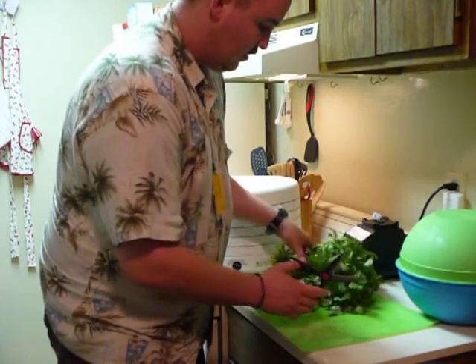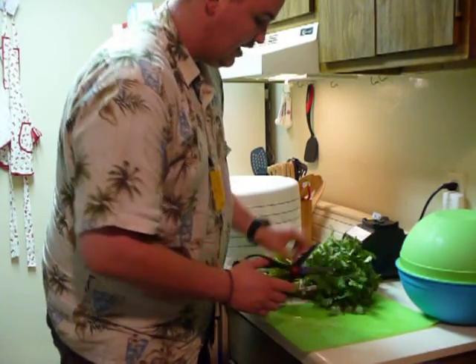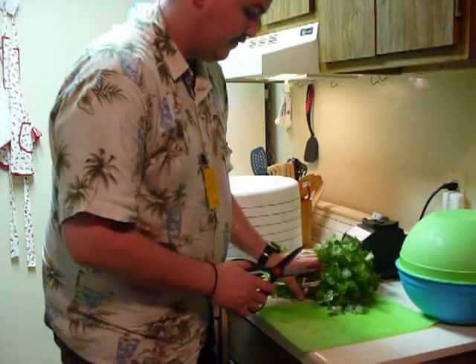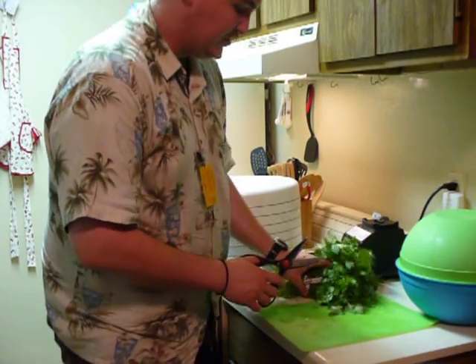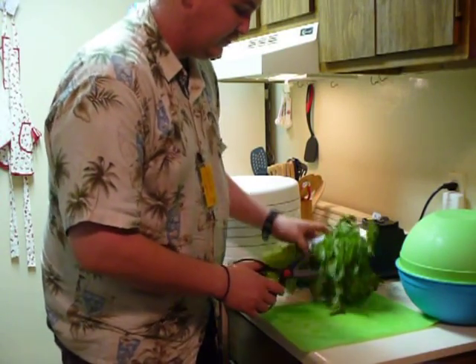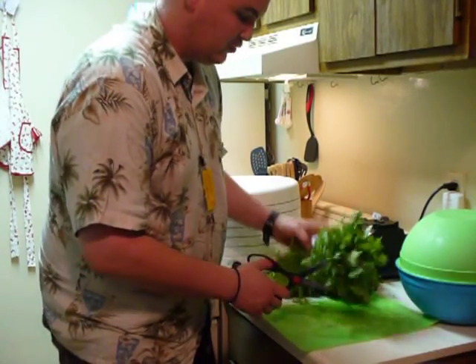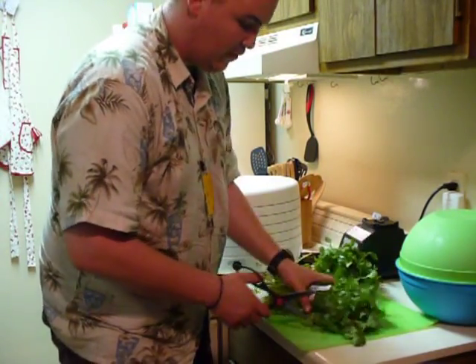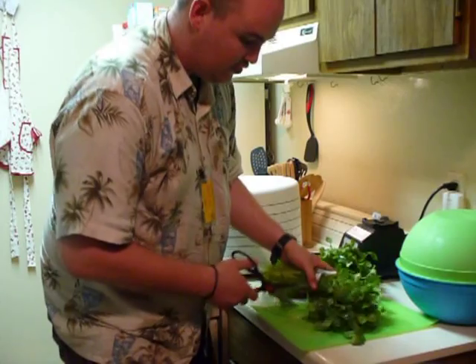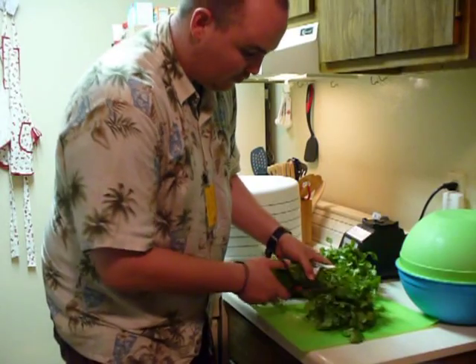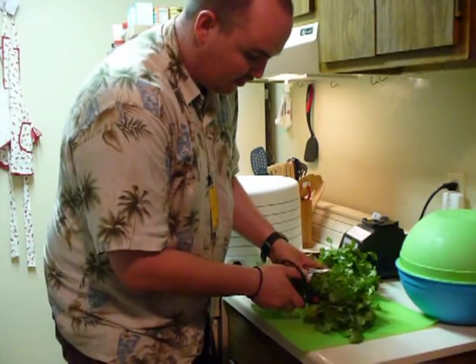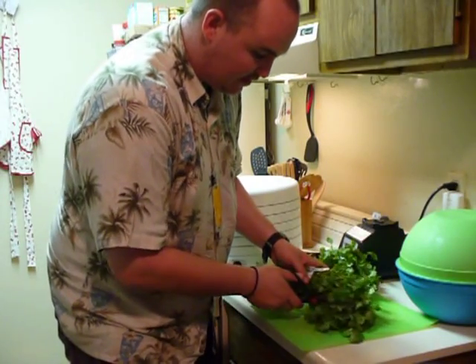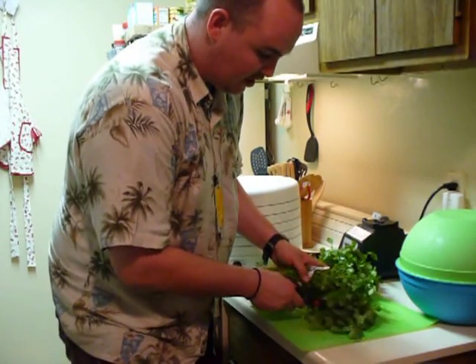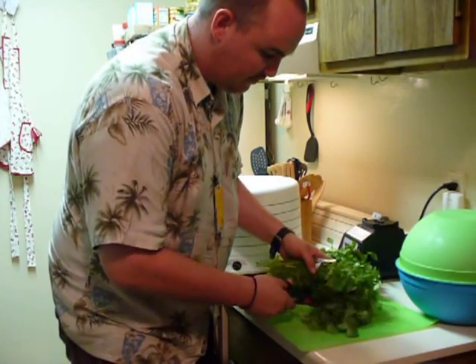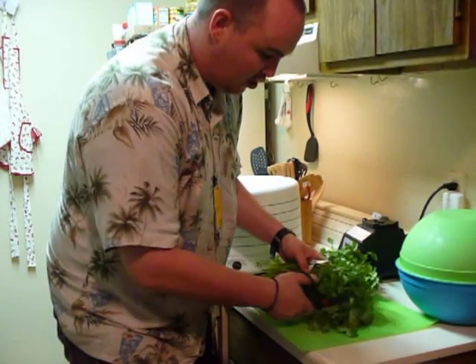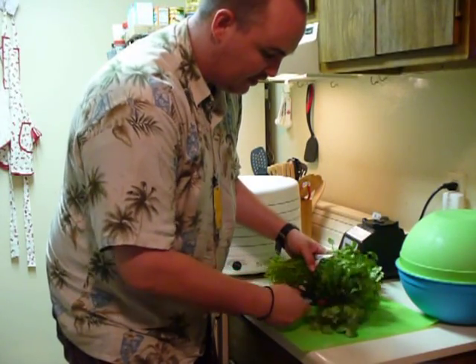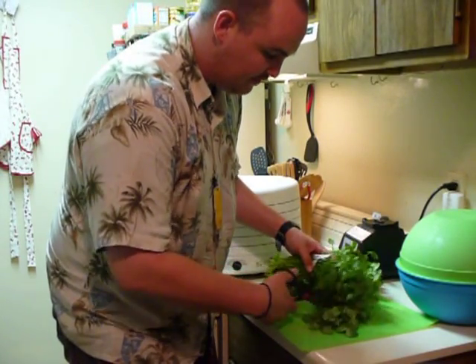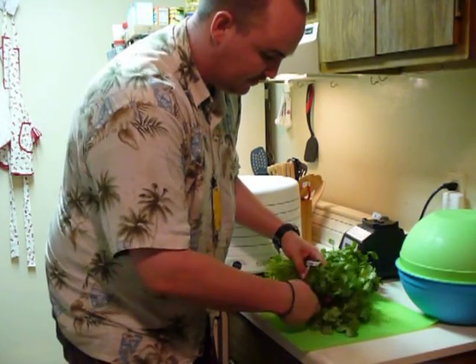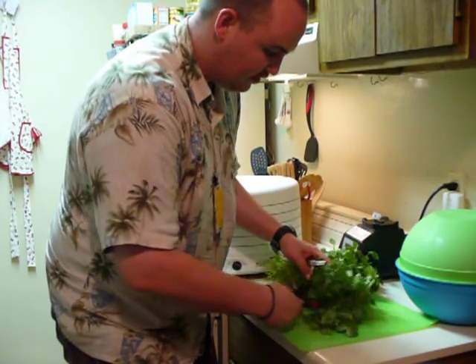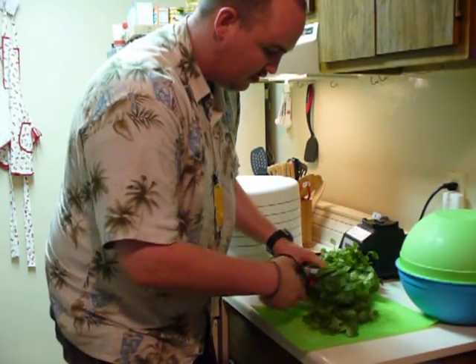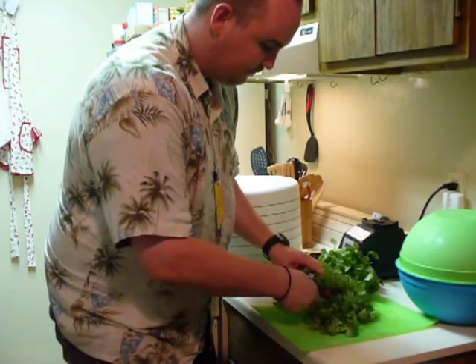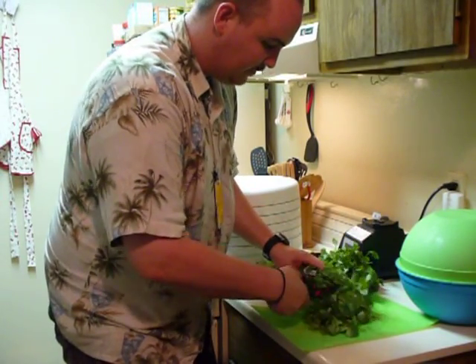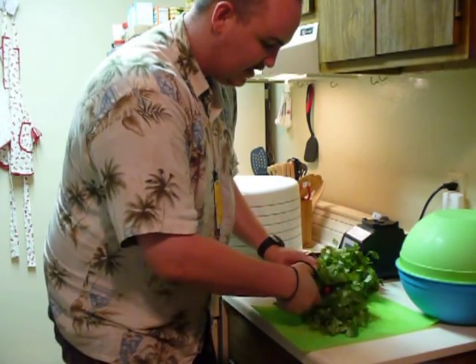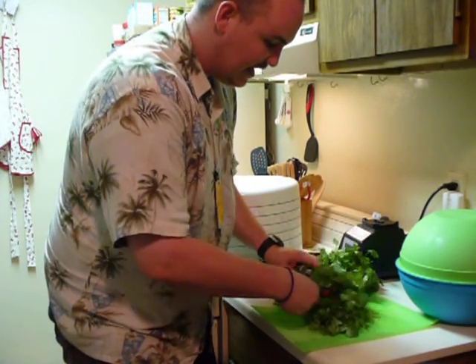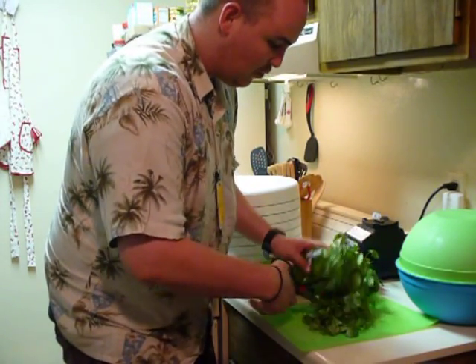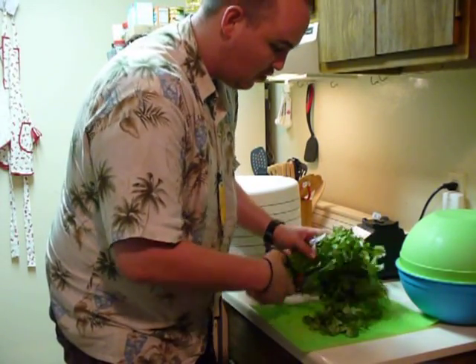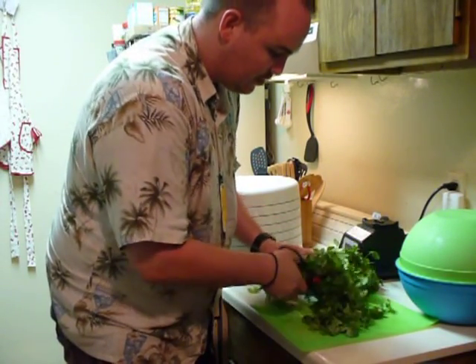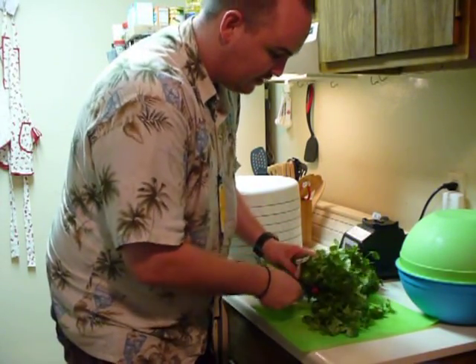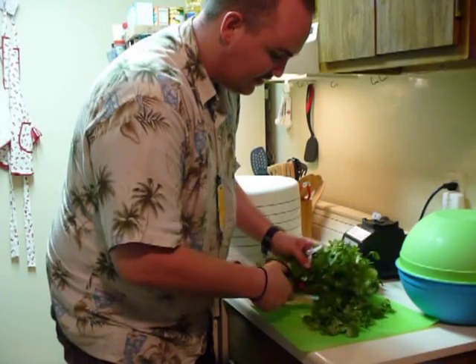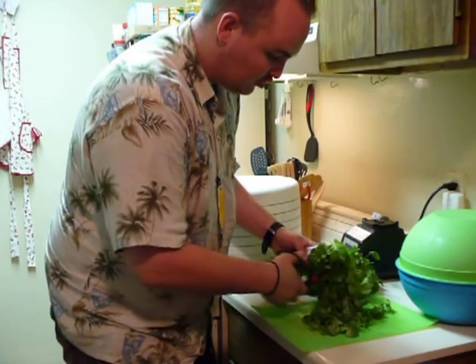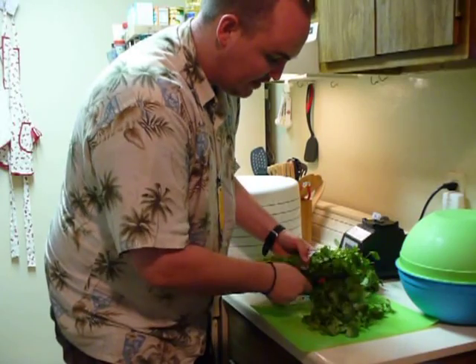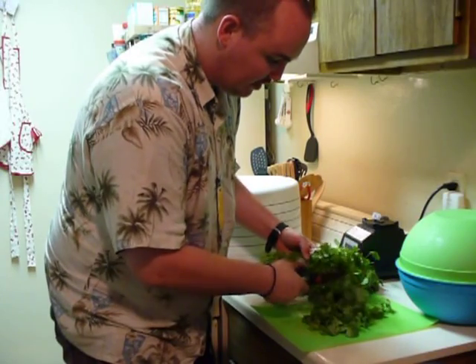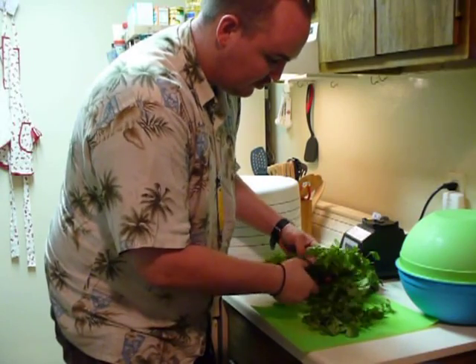So first things first, what we want to do is go ahead and cut off all the leaves, because that's what we're going to be using as our dried cilantro.